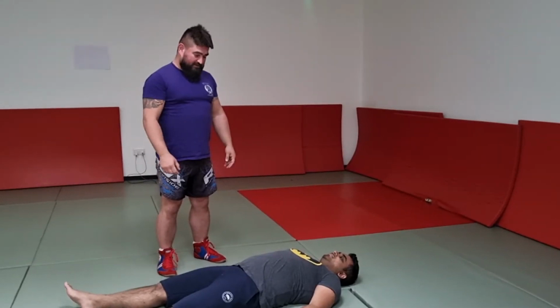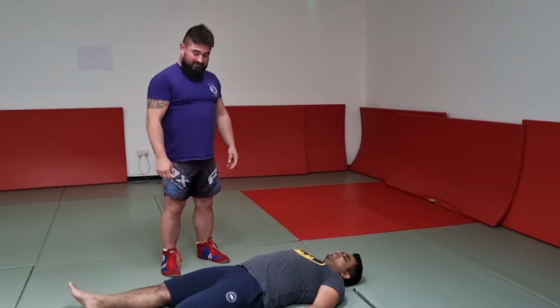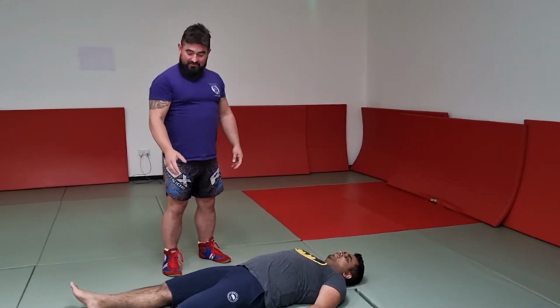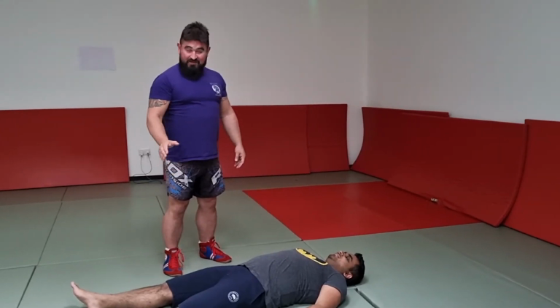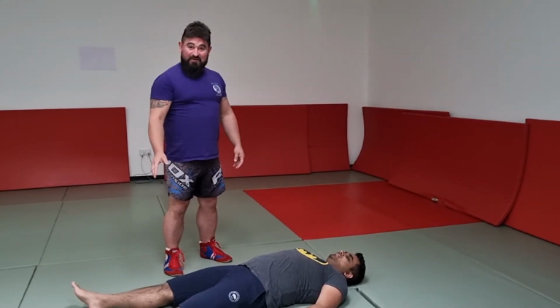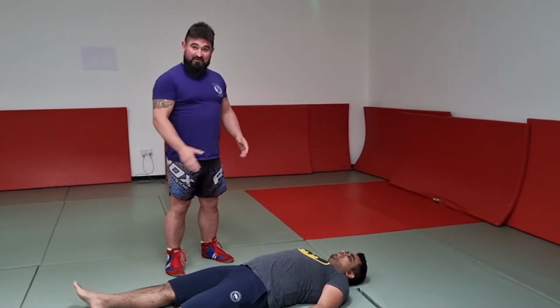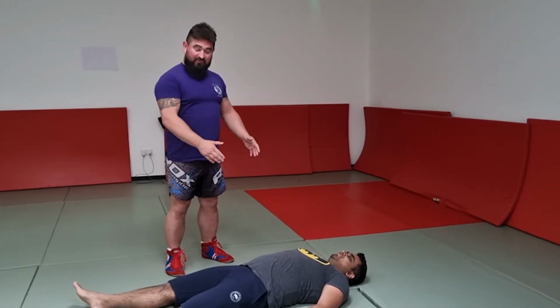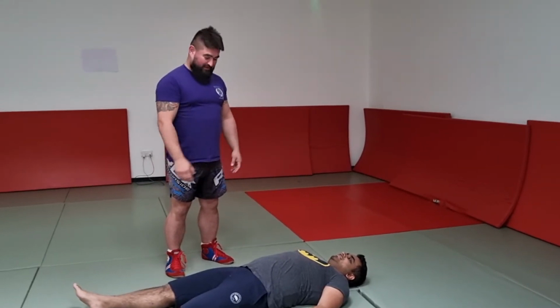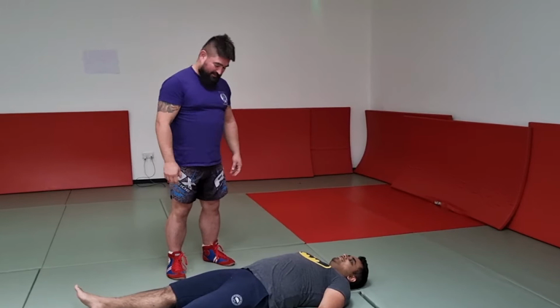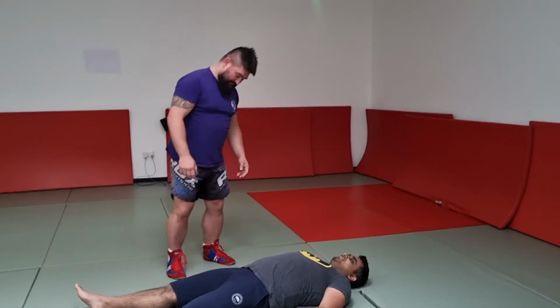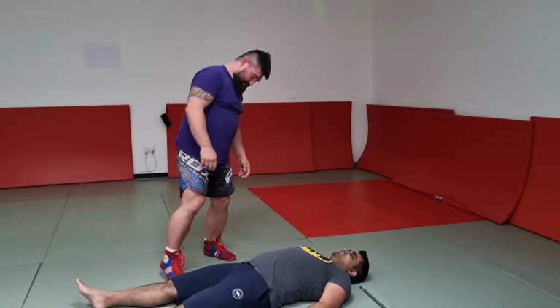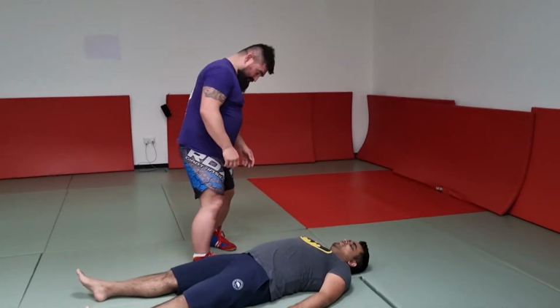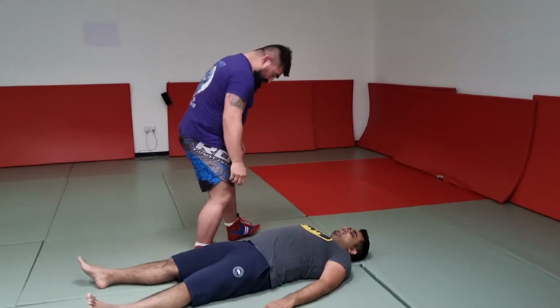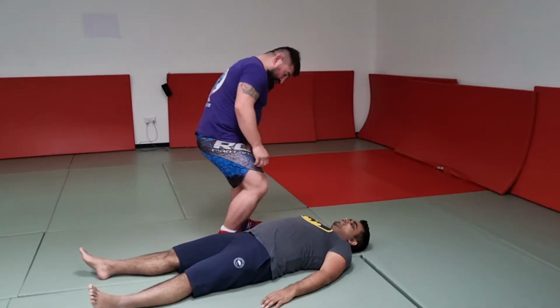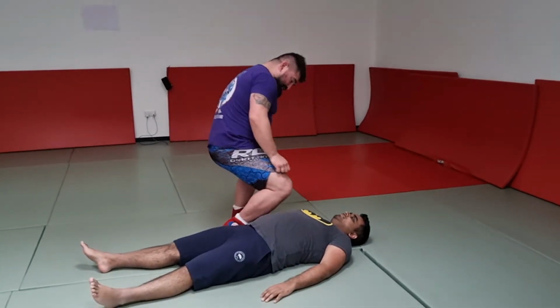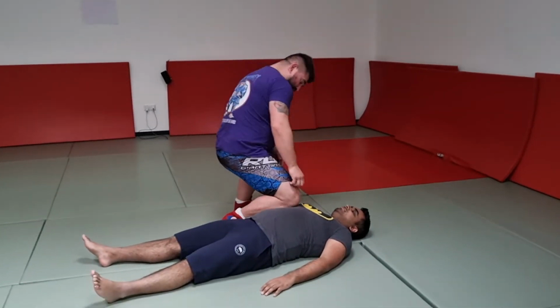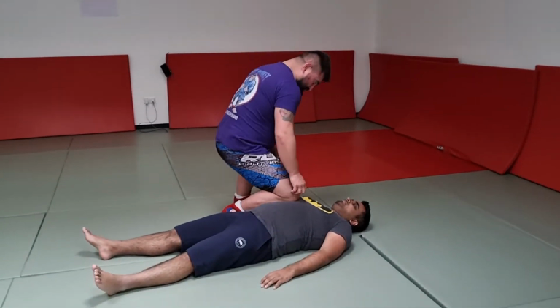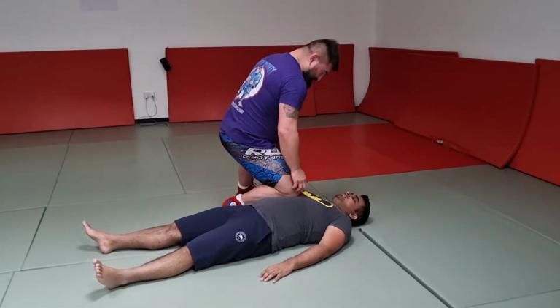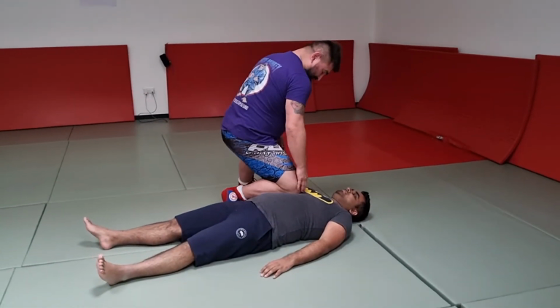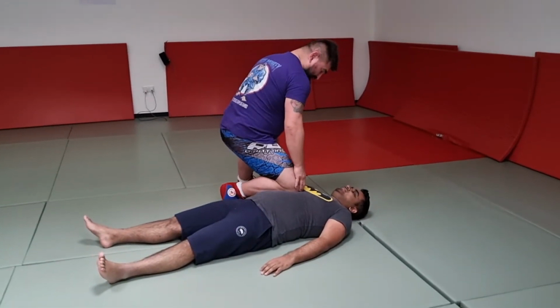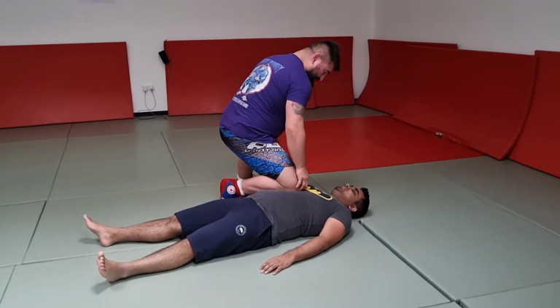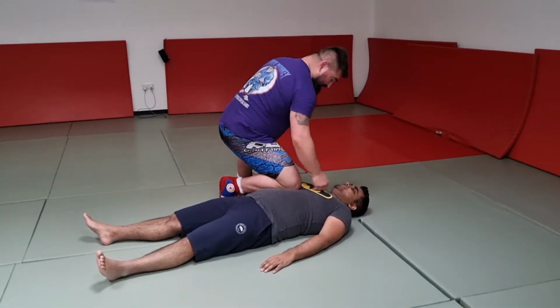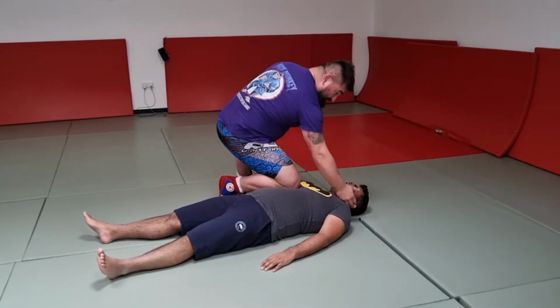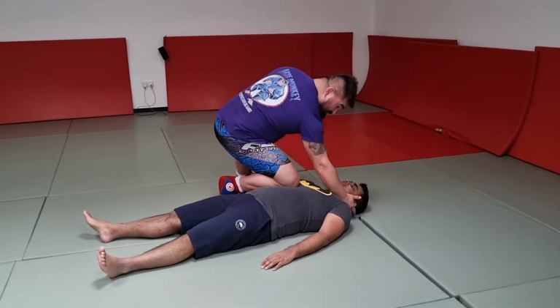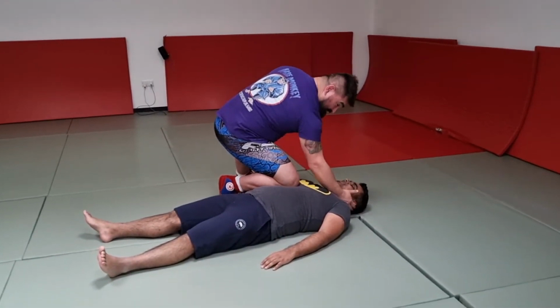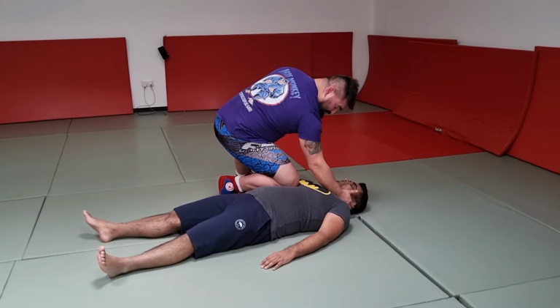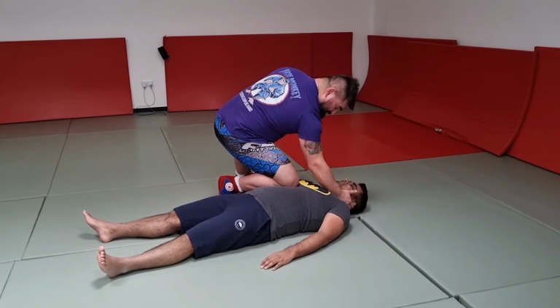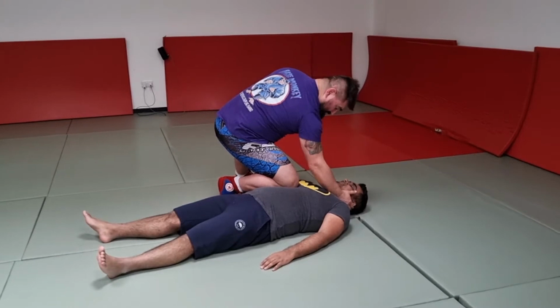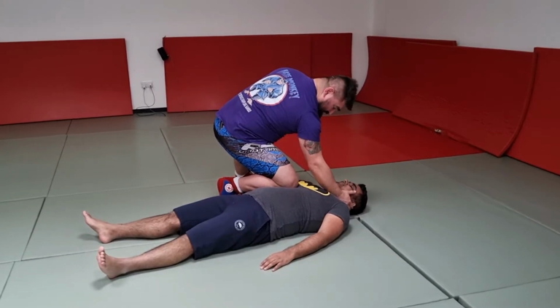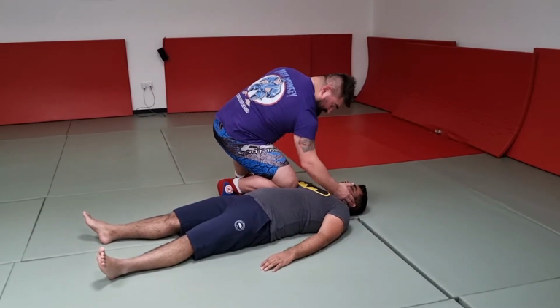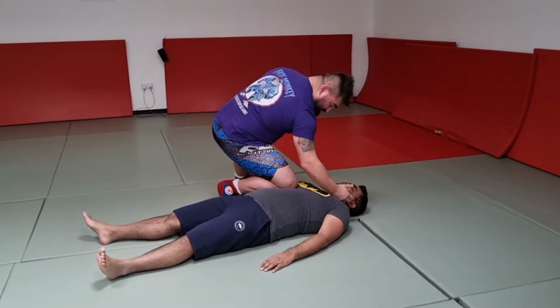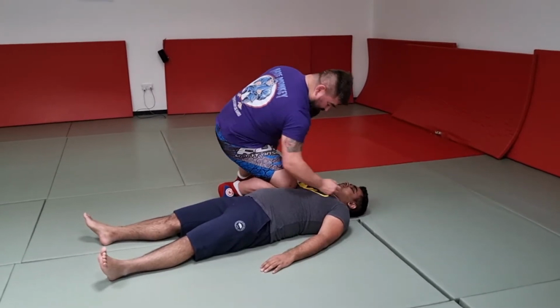This is going to be a knee bar from North-South (Neon Belly). Start off with a classic Neon Belly position: knee in the sternum, pulling the head up. I'm going to move around.